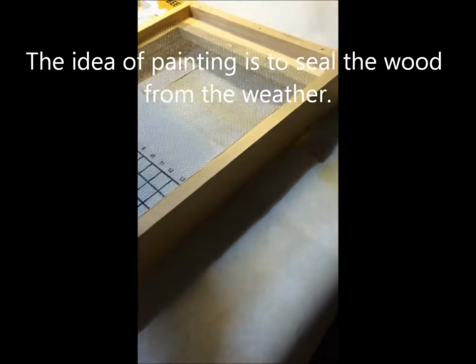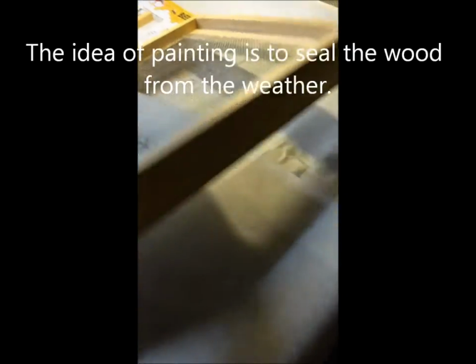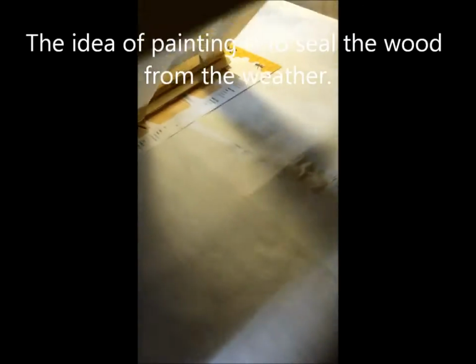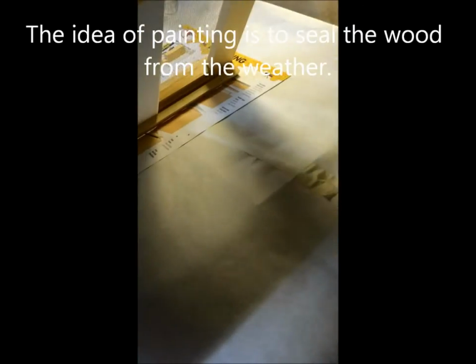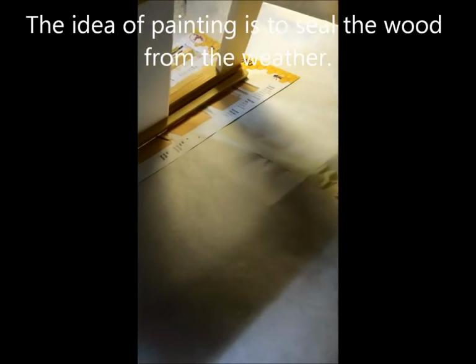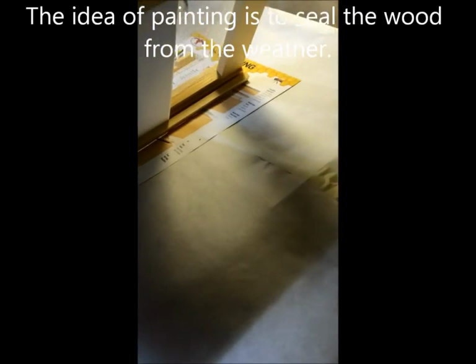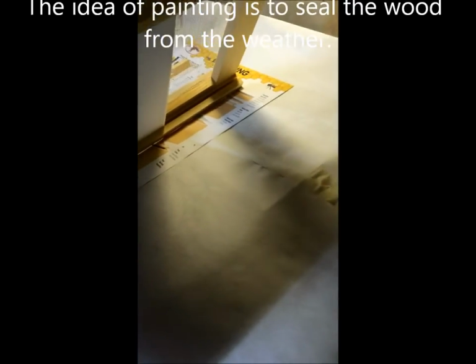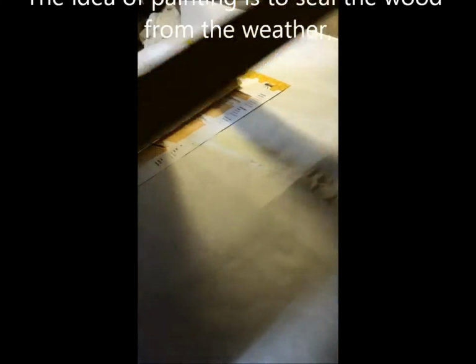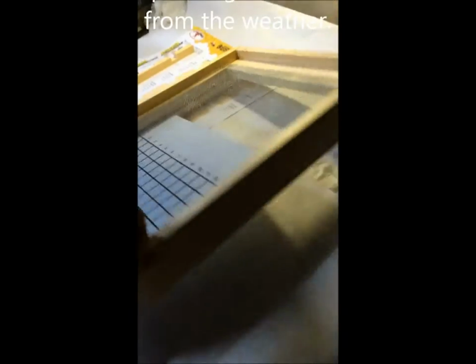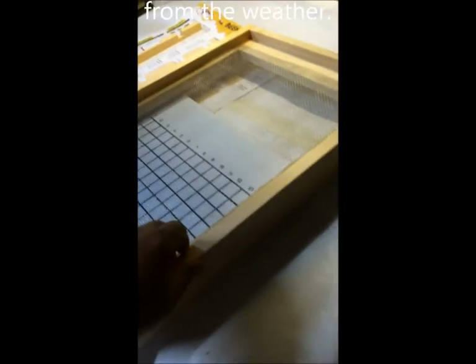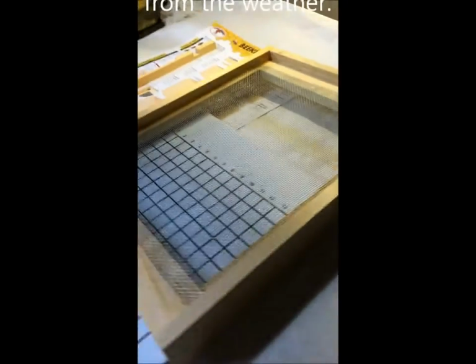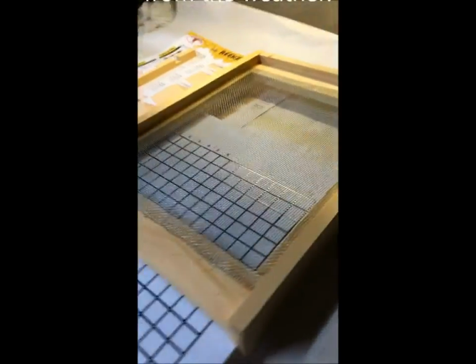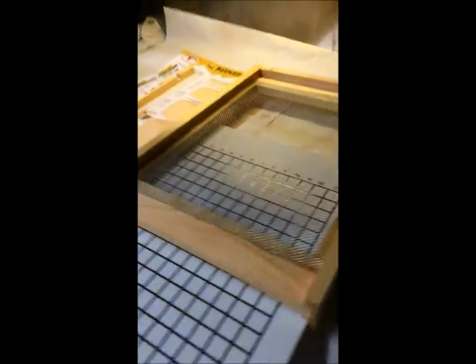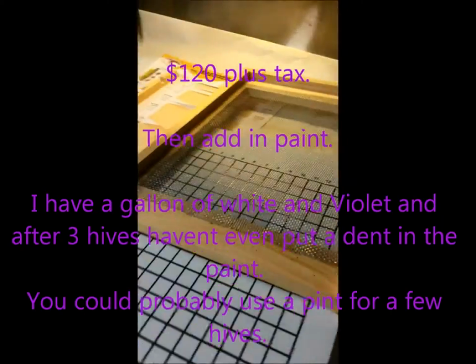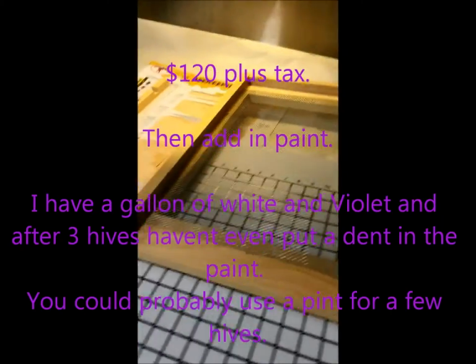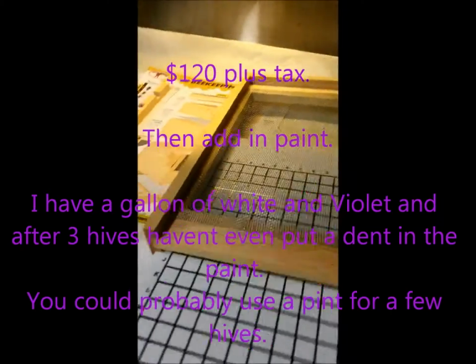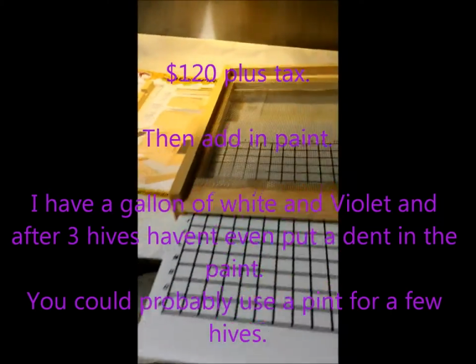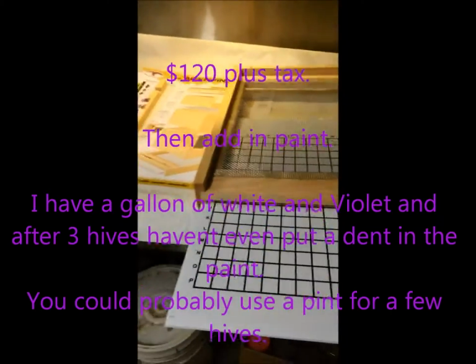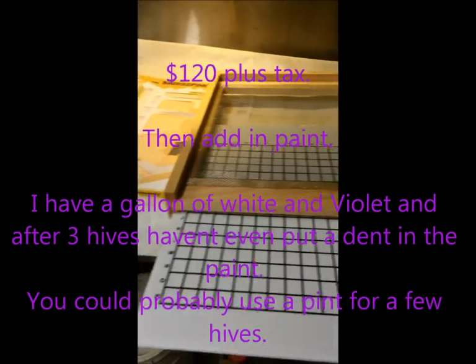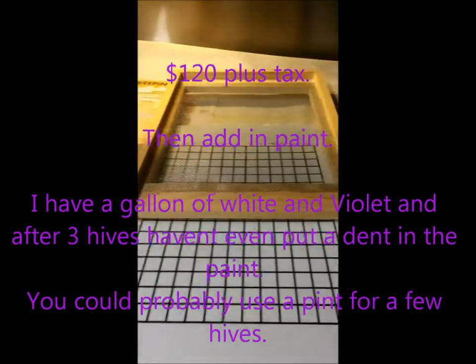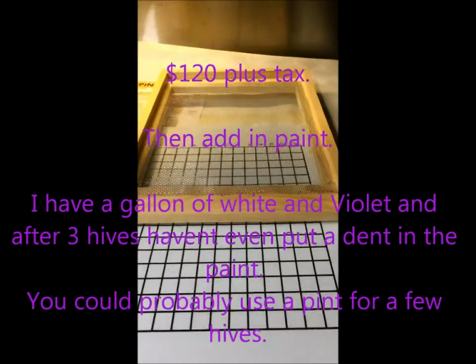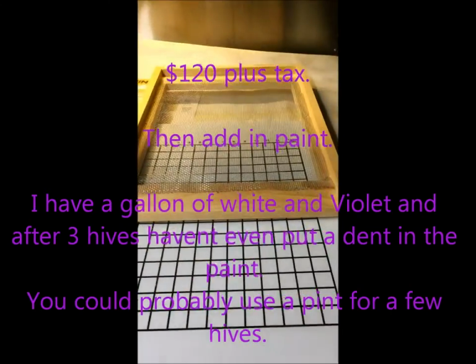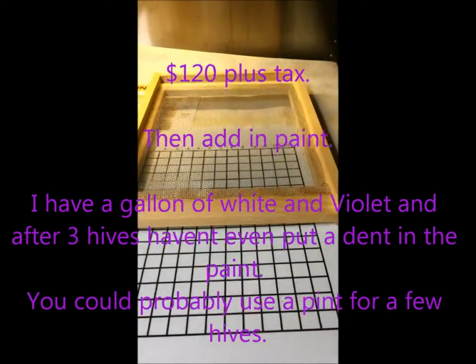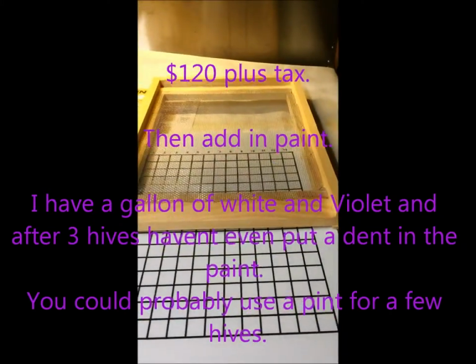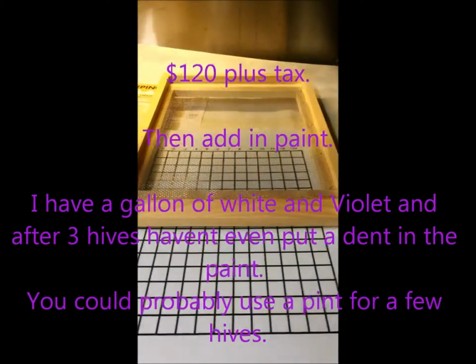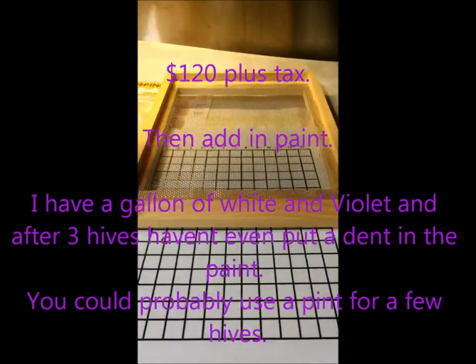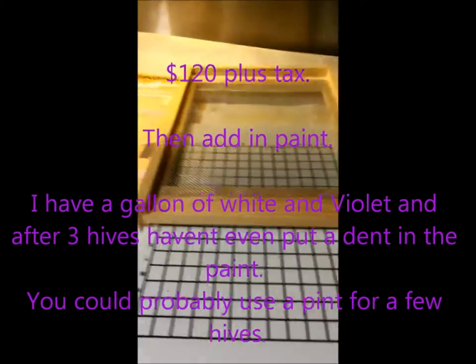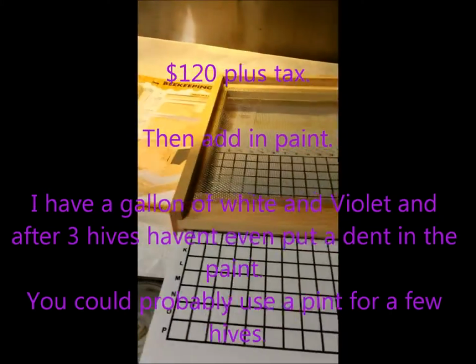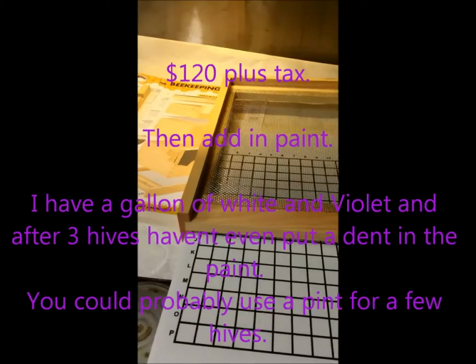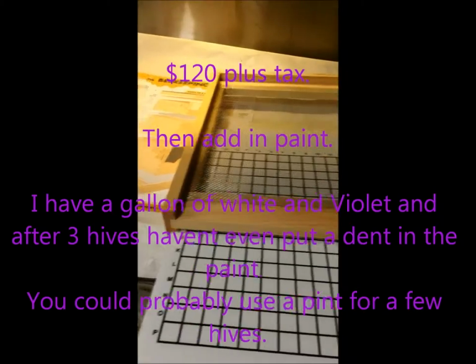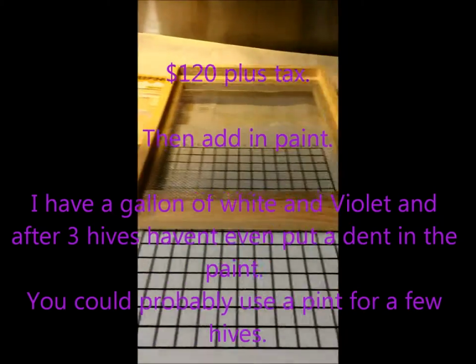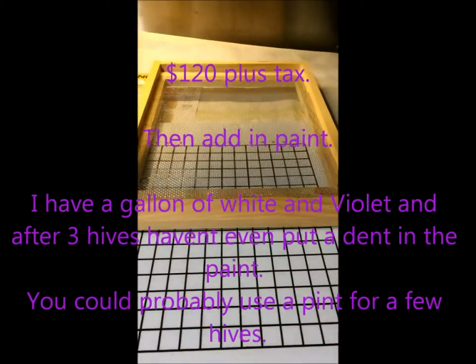Just kind of taking a peek at it. That's it. I'll put the price on the video when I do it. So that's that piece there.